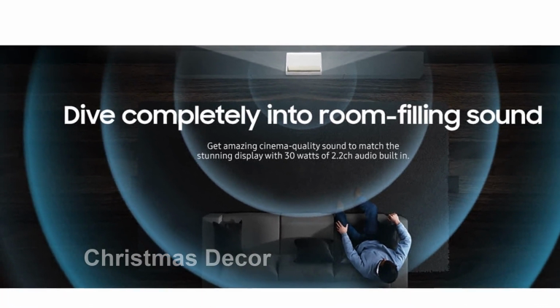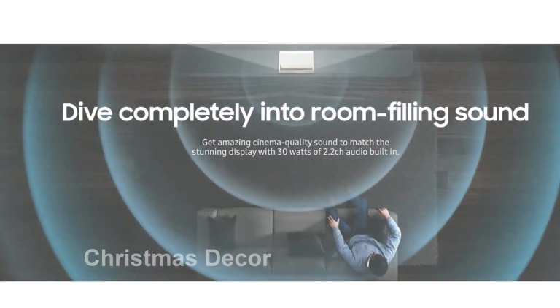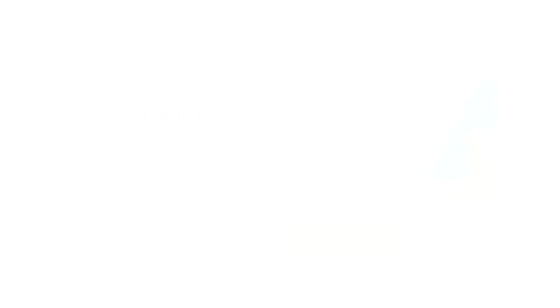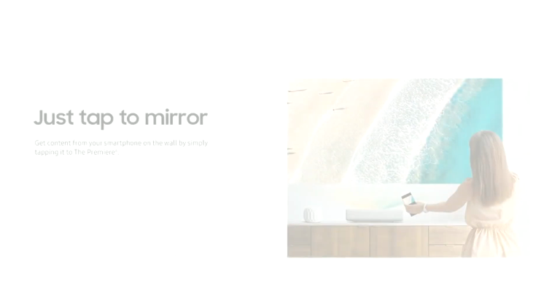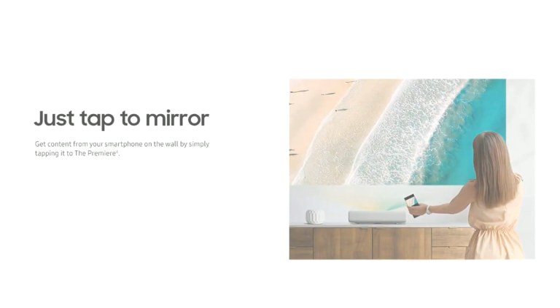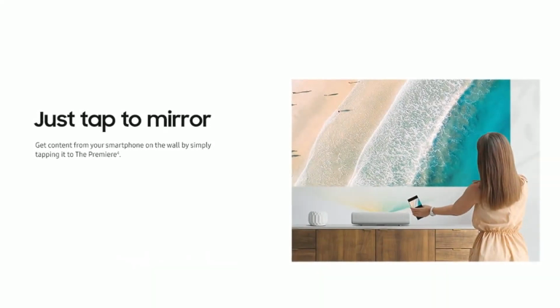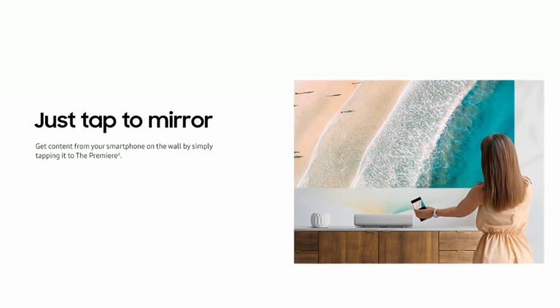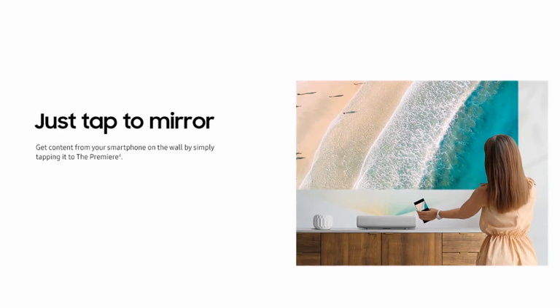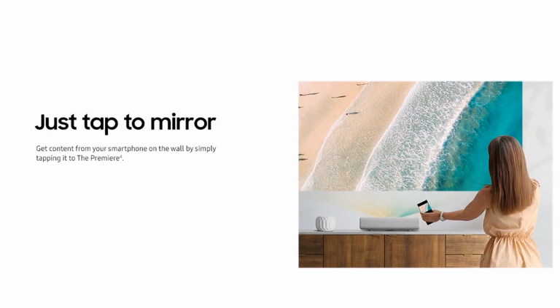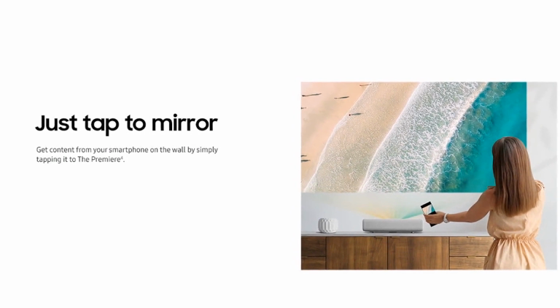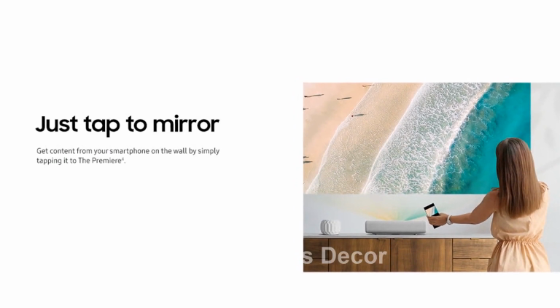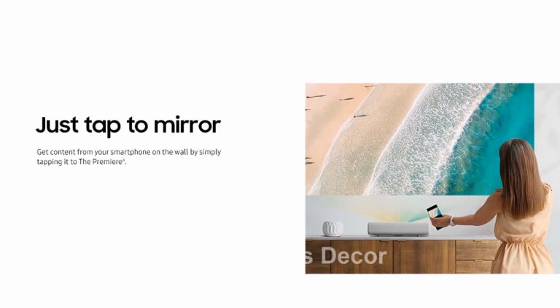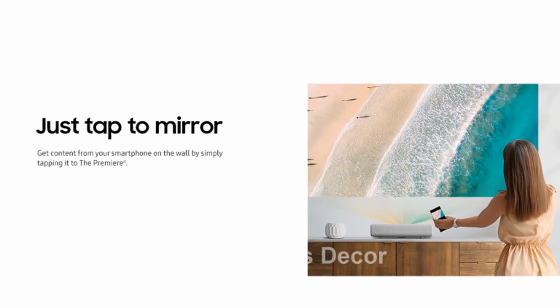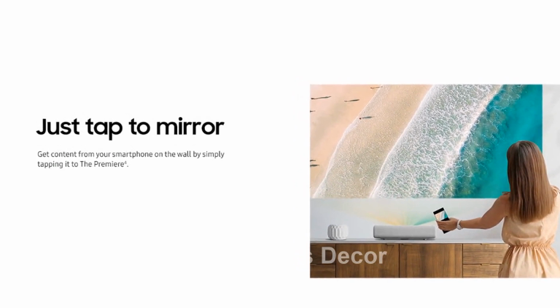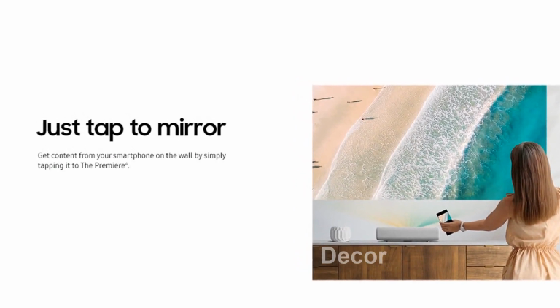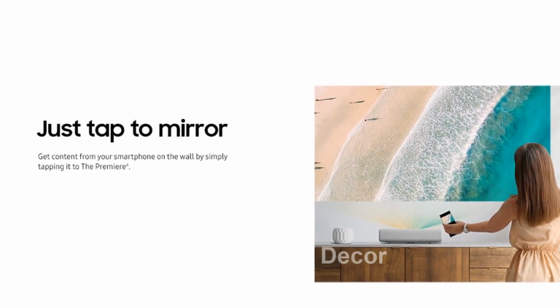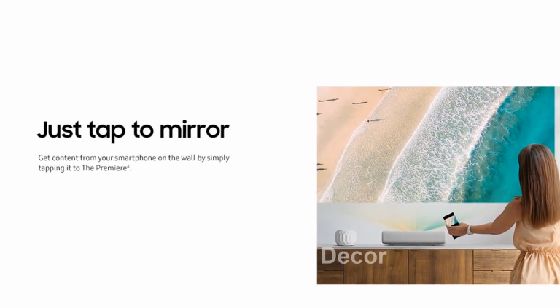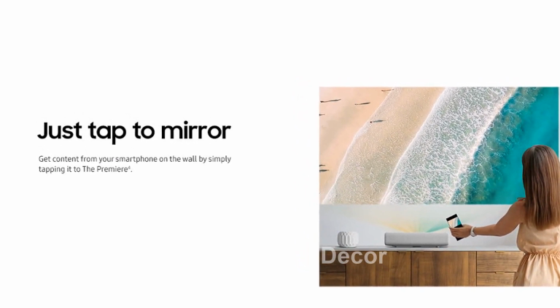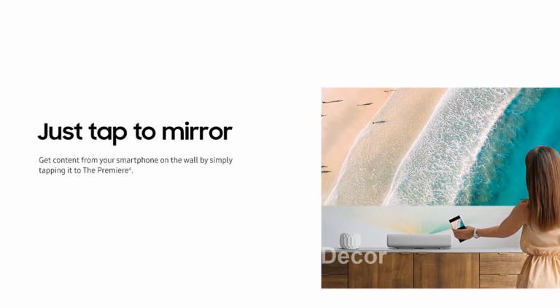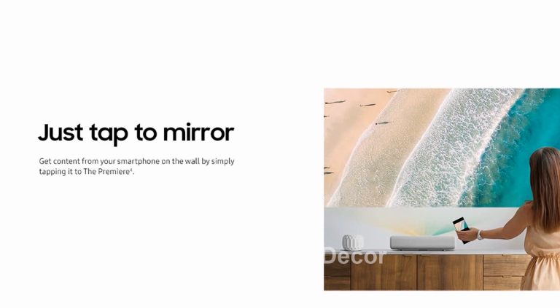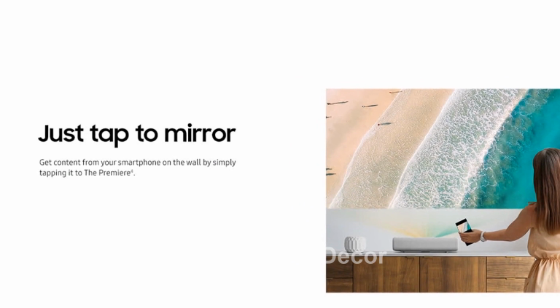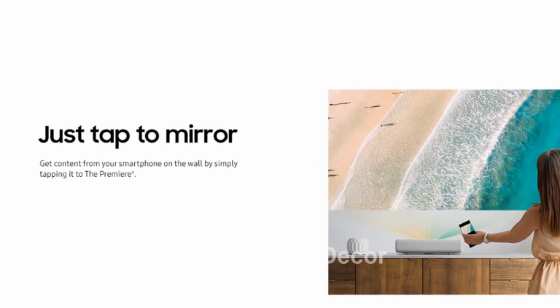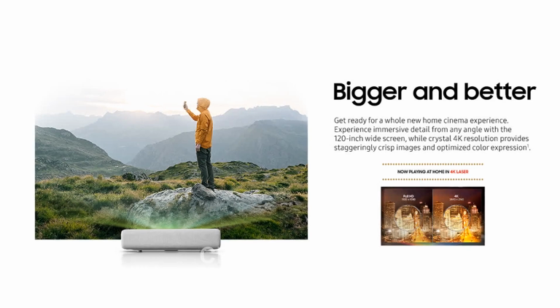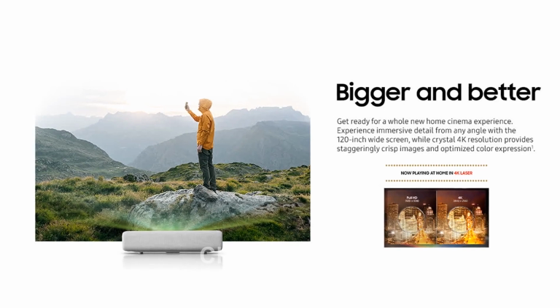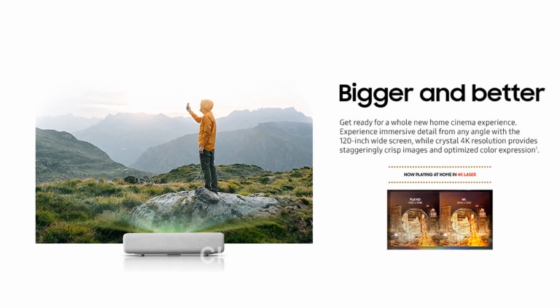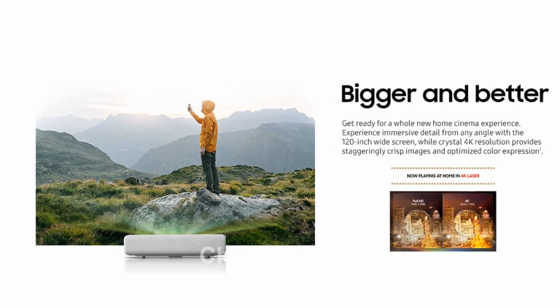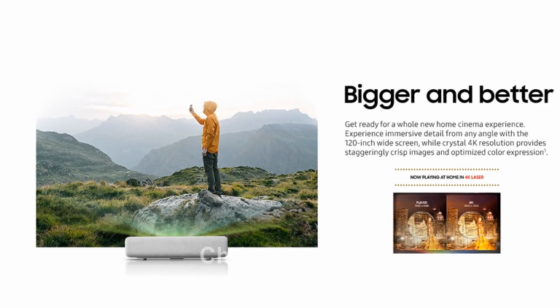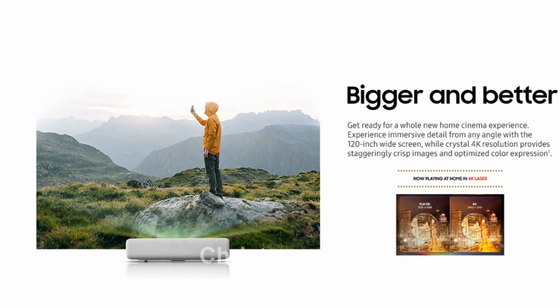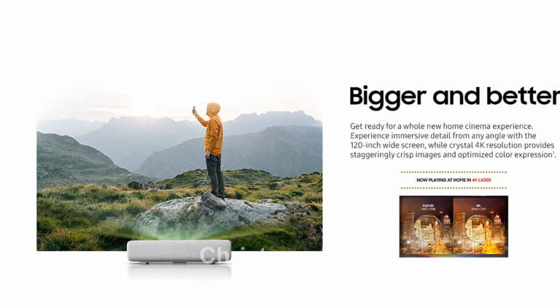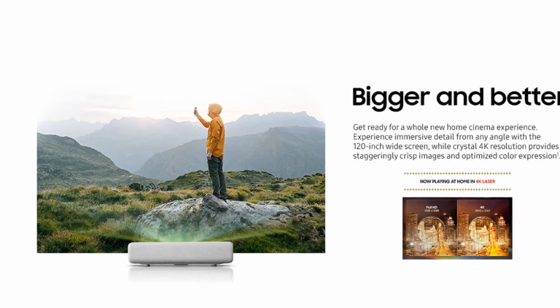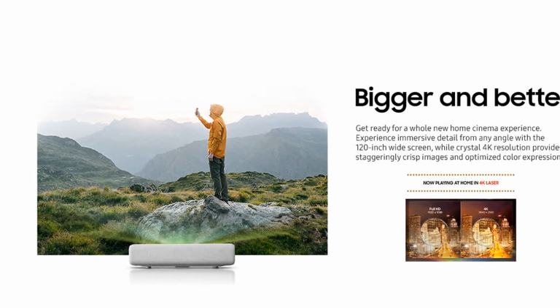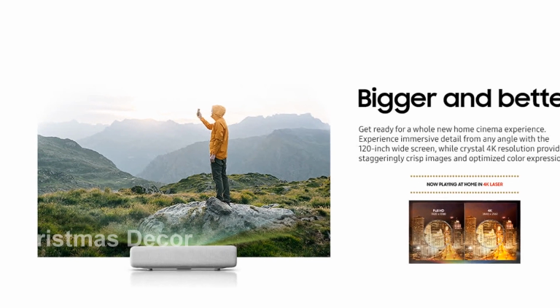With Wi-Fi direct and digital clean view, you can enjoy seamless wireless connectivity and crystal-clear visuals. The projector also comes with game mode and USB-HID support for a truly immersive gaming experience.